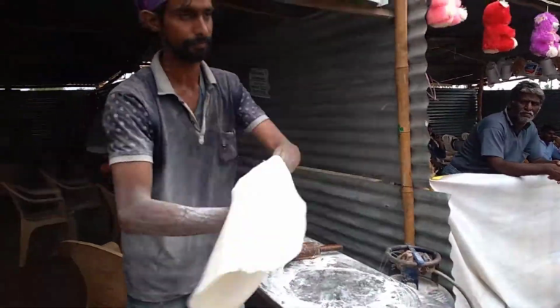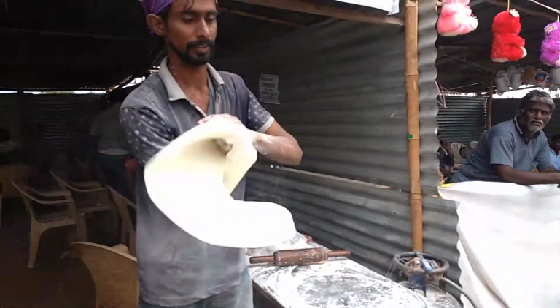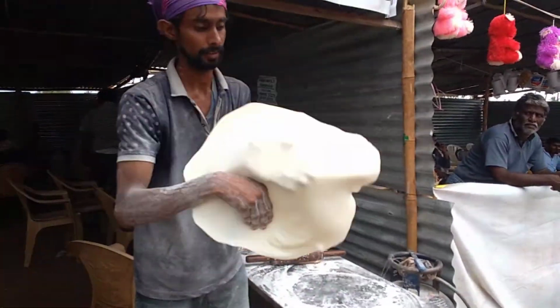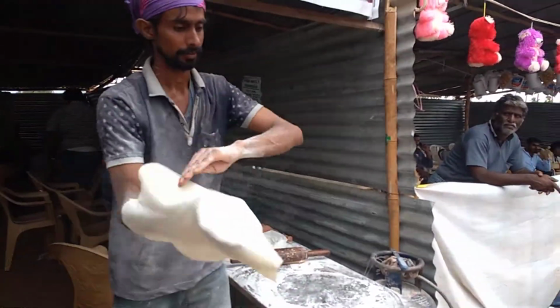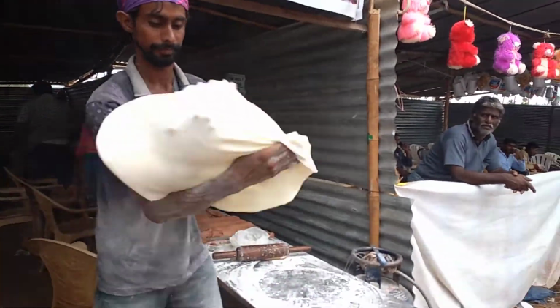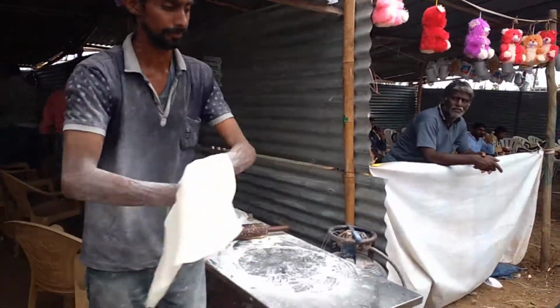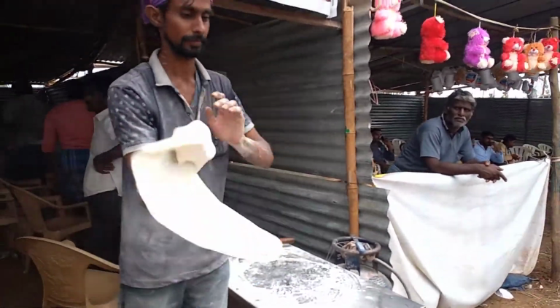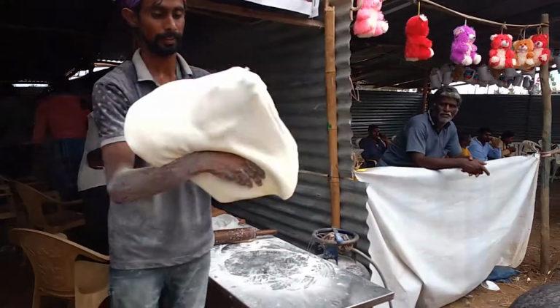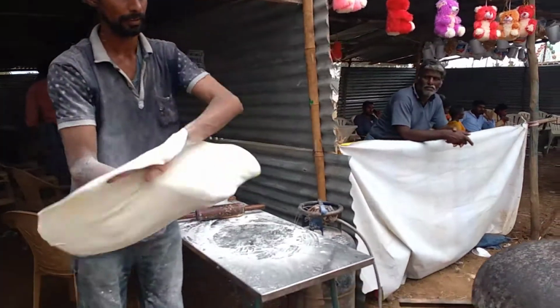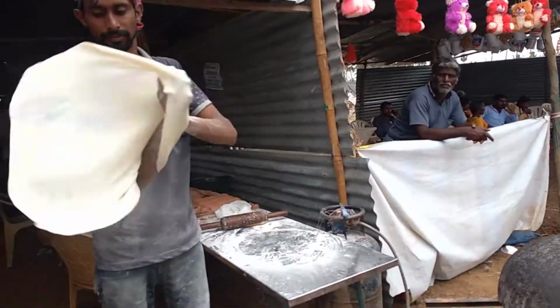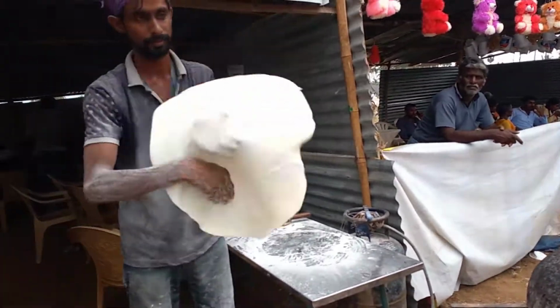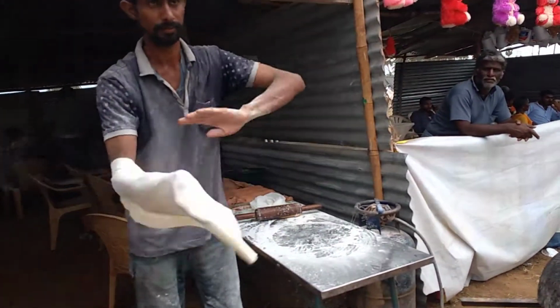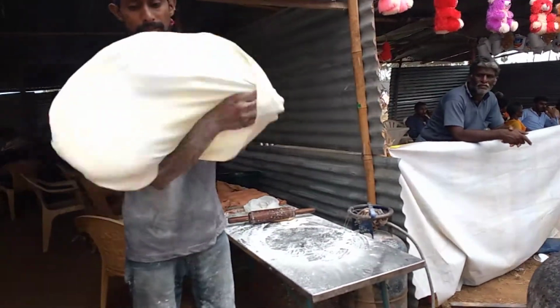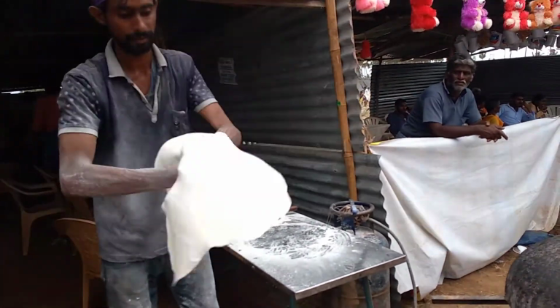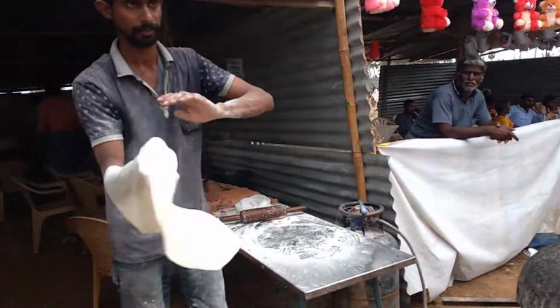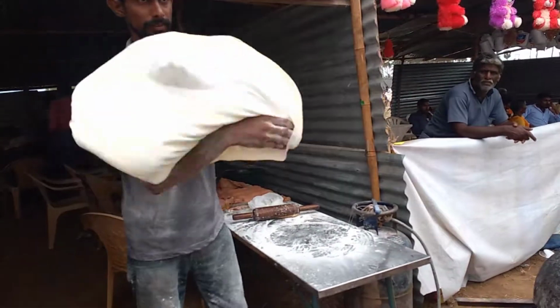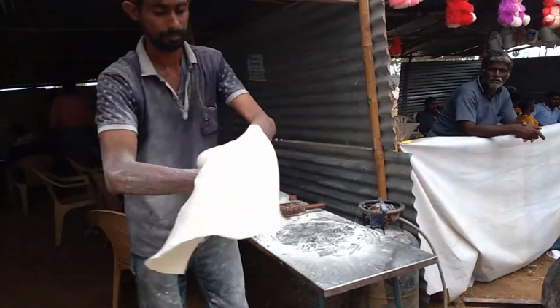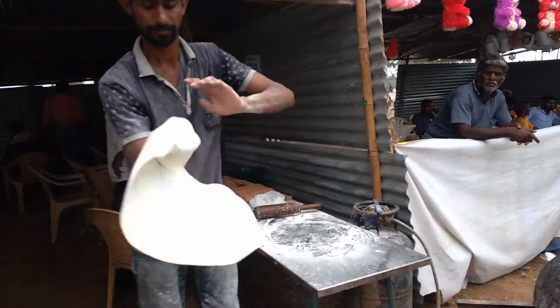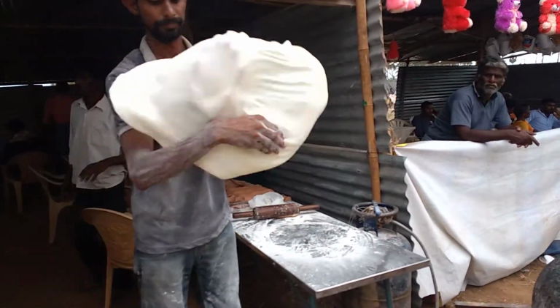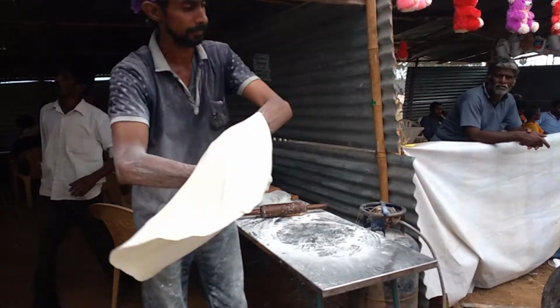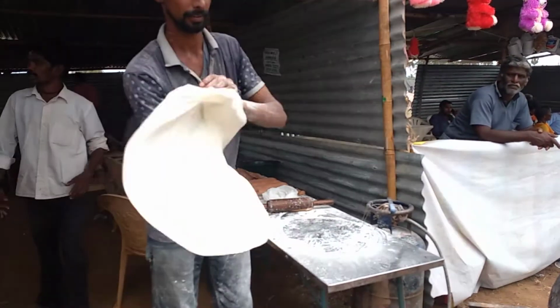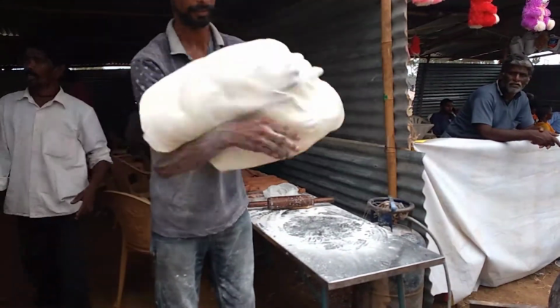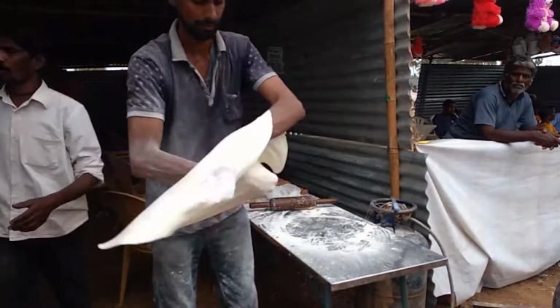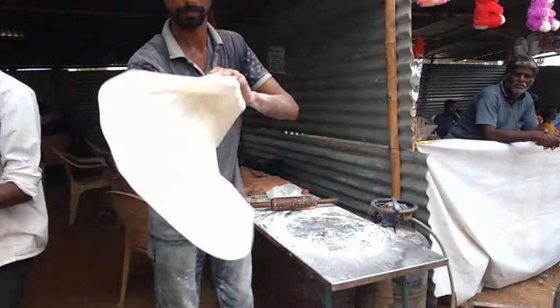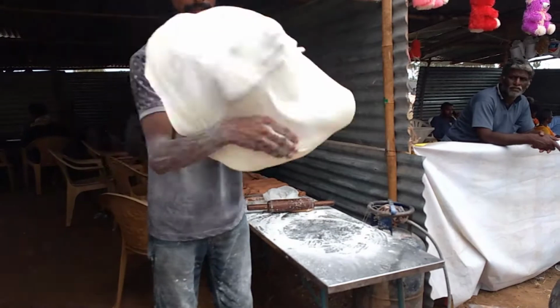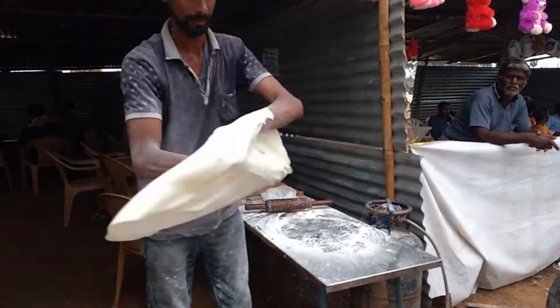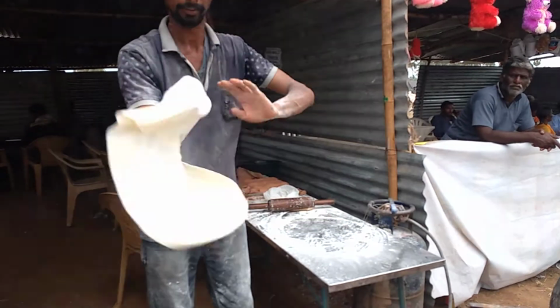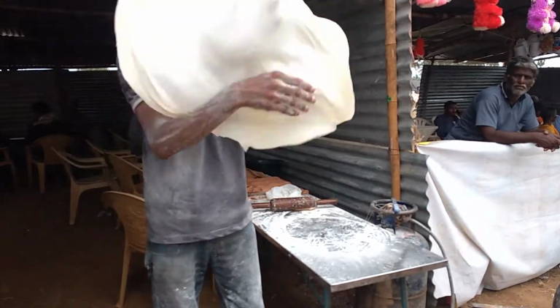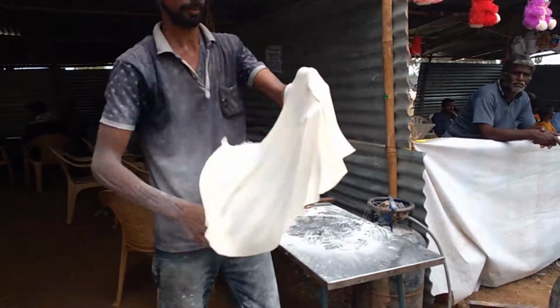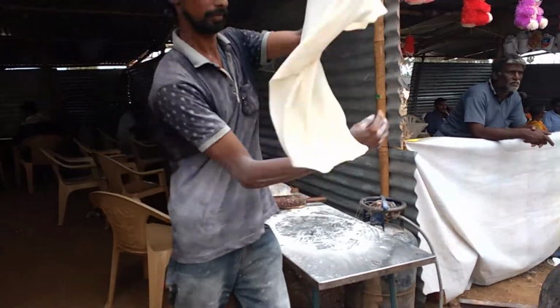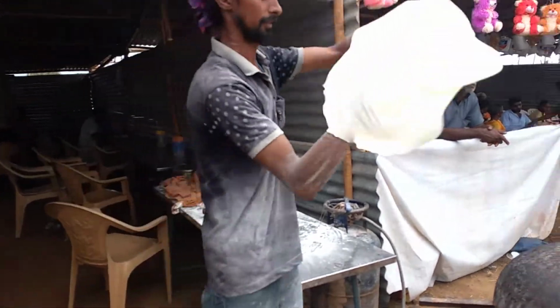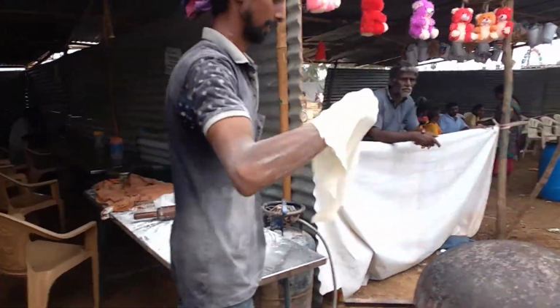I'm going to show you how to cut the handle and pull it off. The handle is open. We will be able to cut the handle.